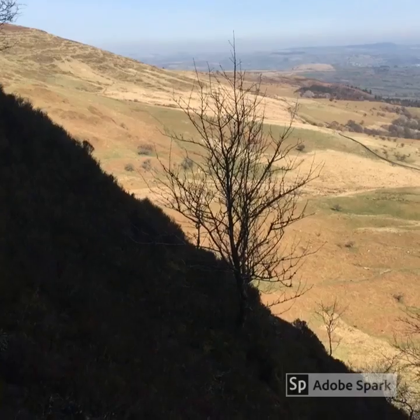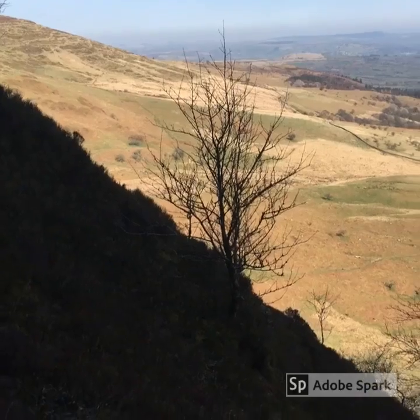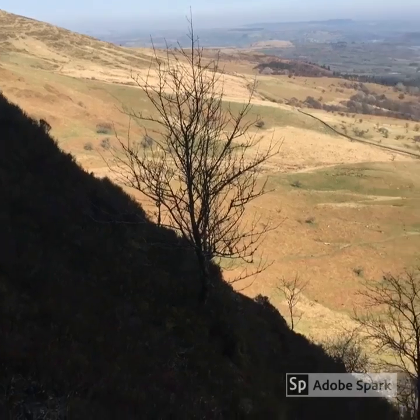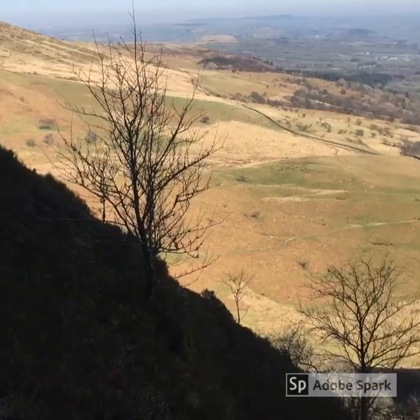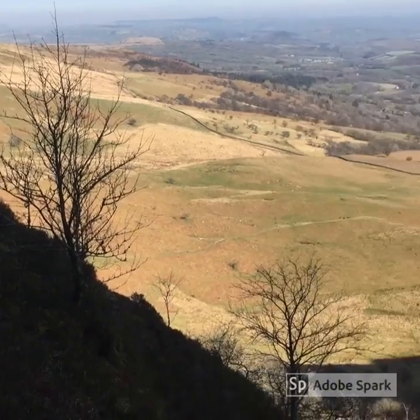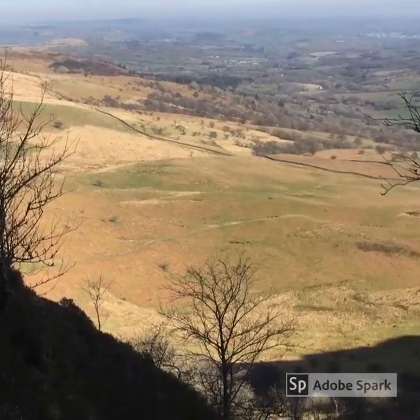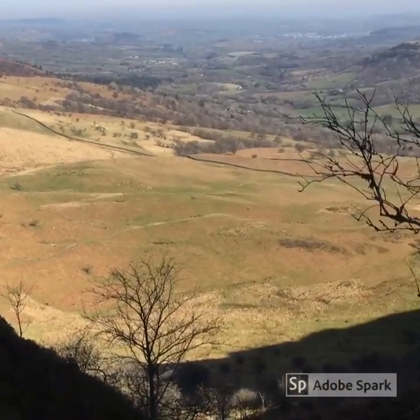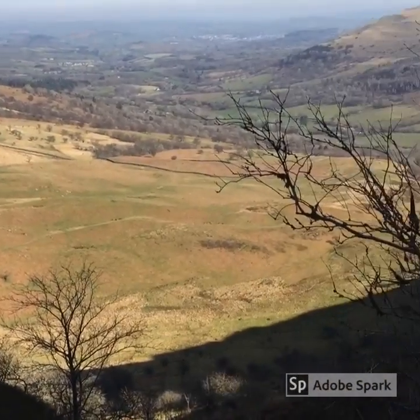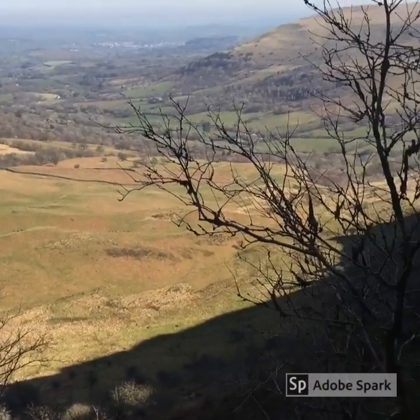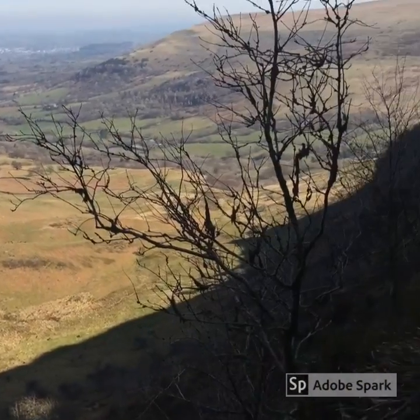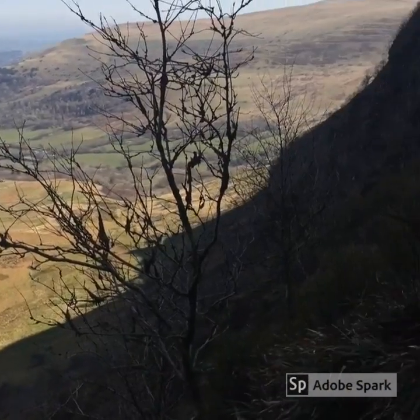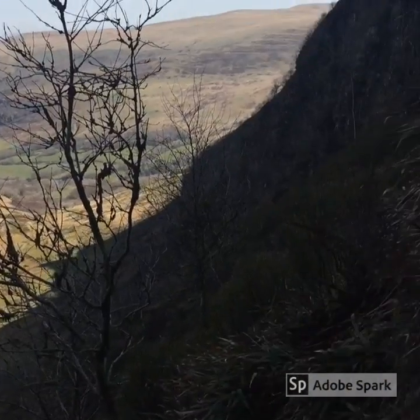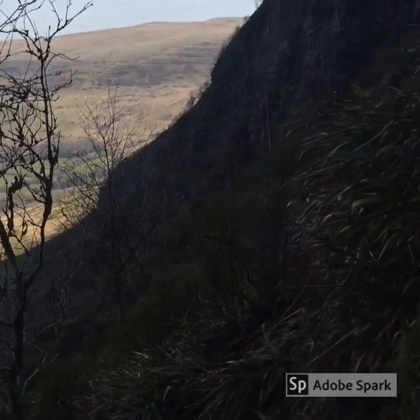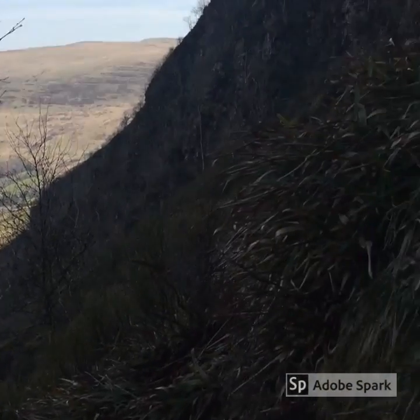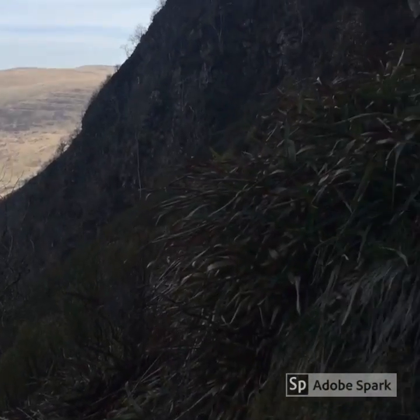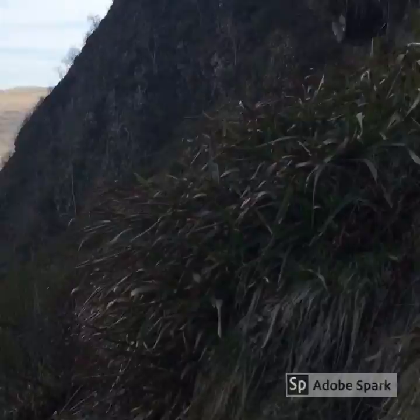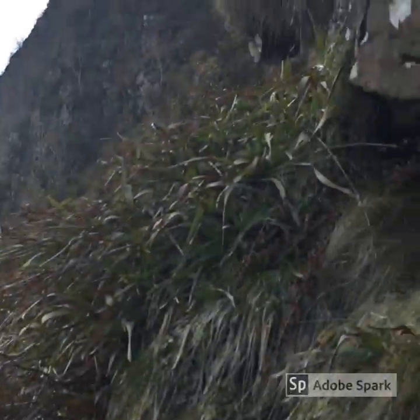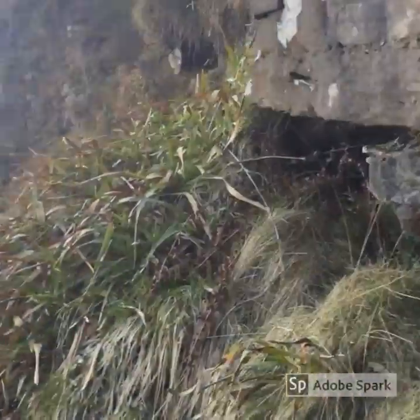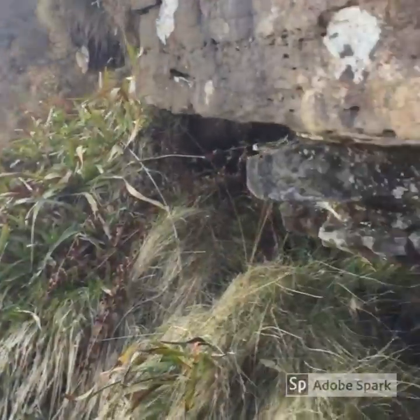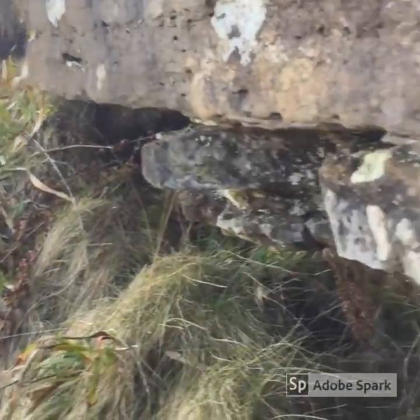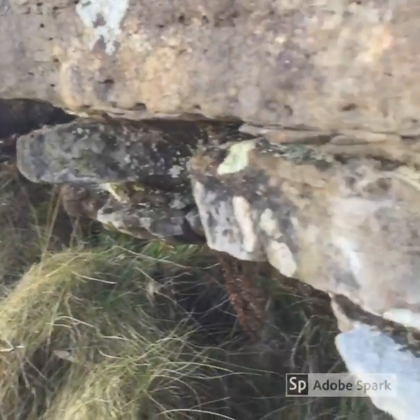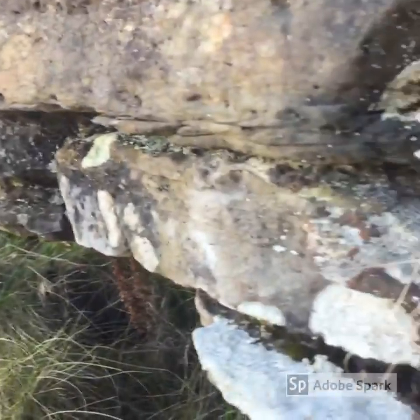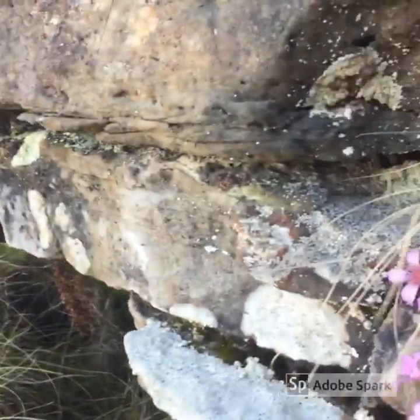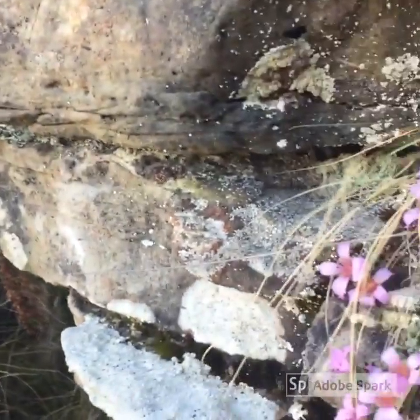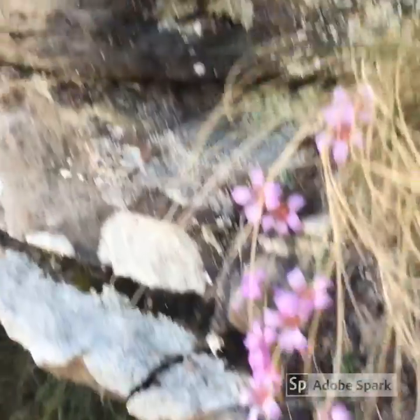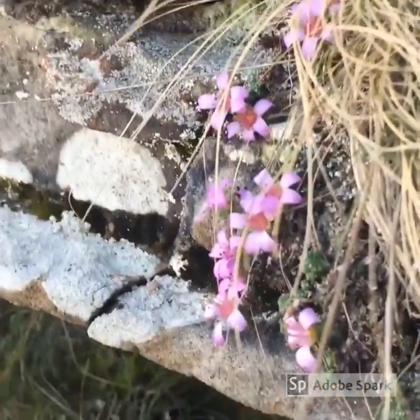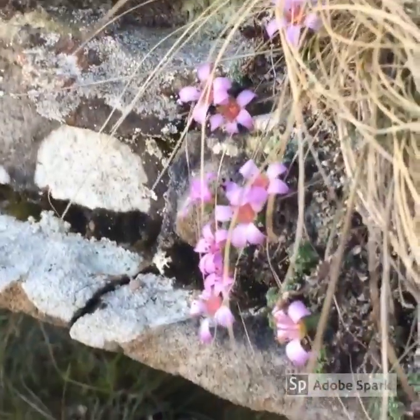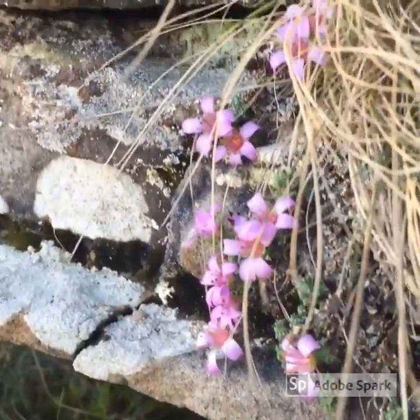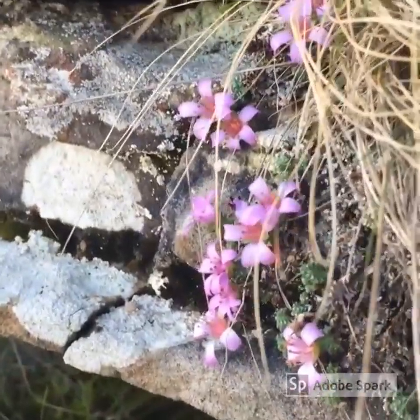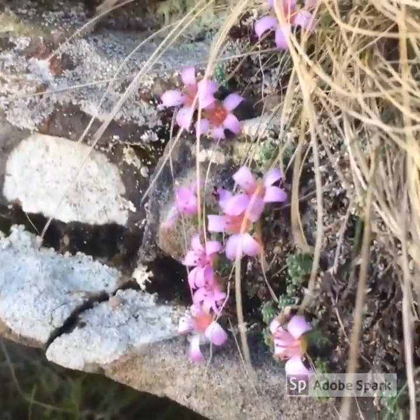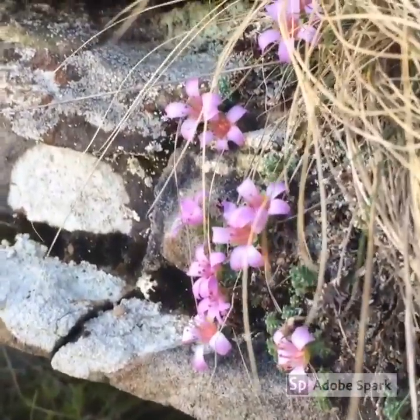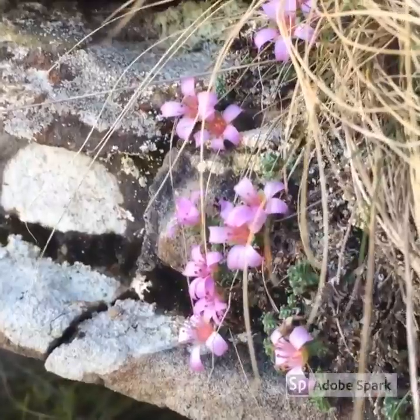Well here I am now, halfway up the cliff in the gully. It's just beautiful up here, there's nobody around. But look — yes, it's there! Purple Mountain Saxifrage.